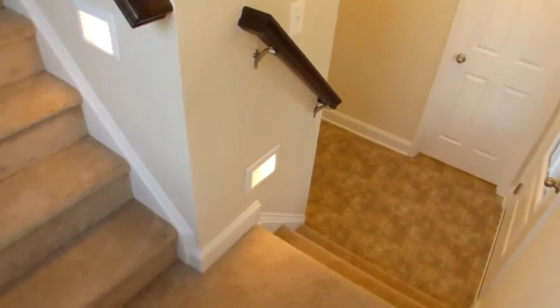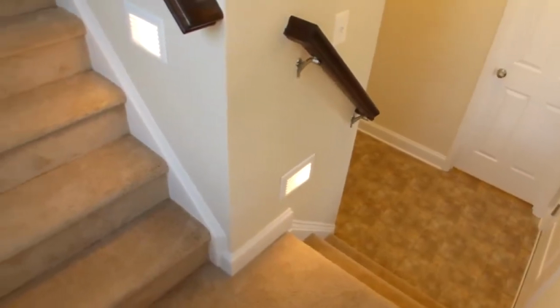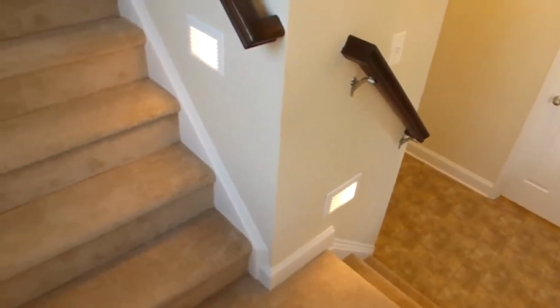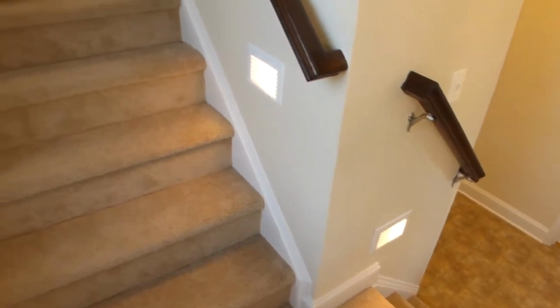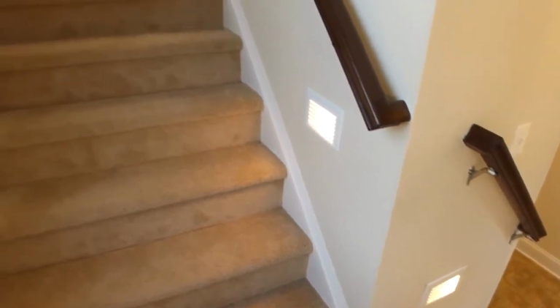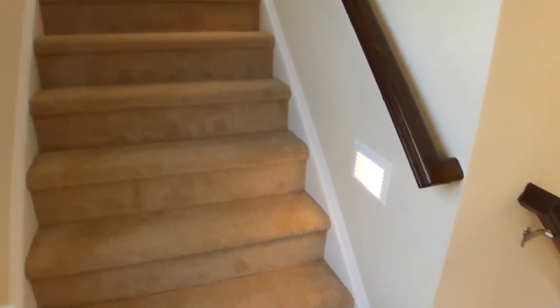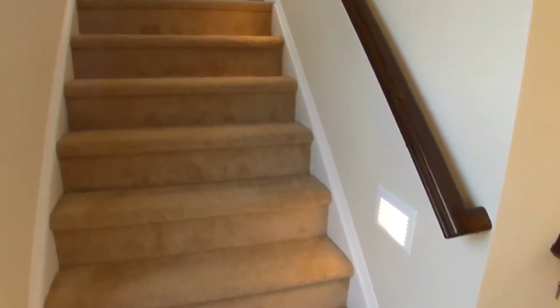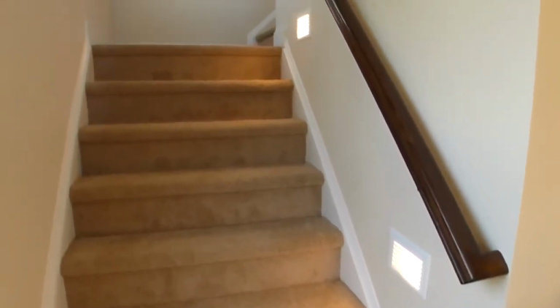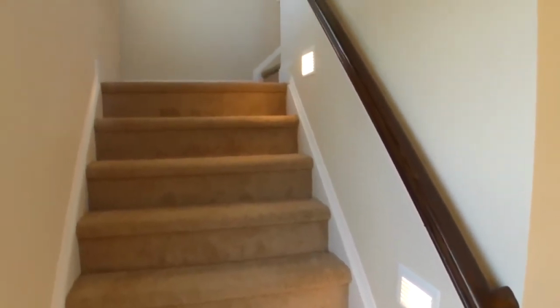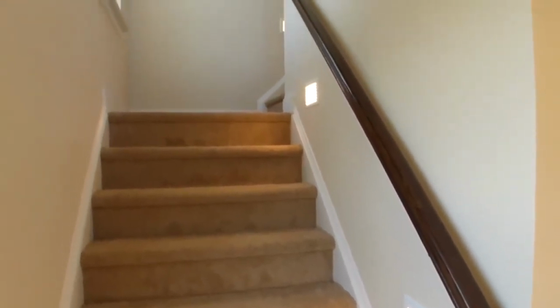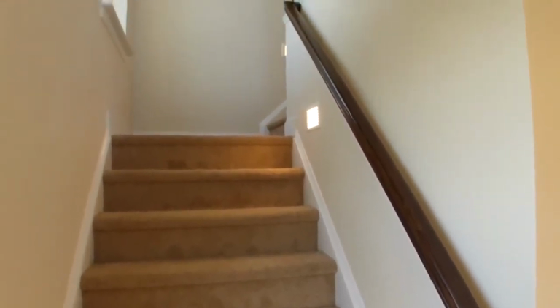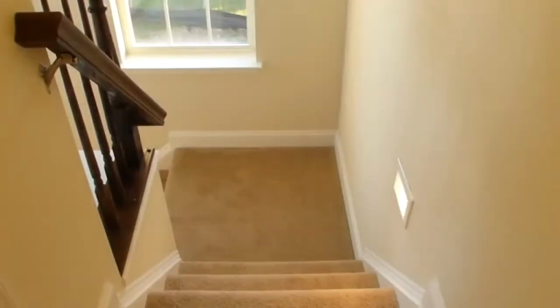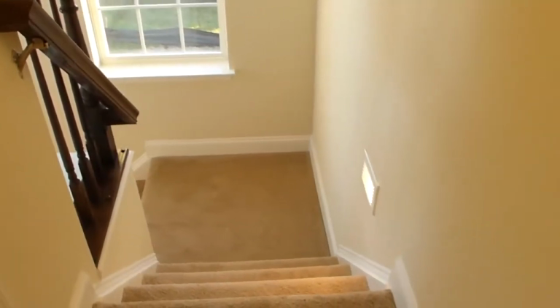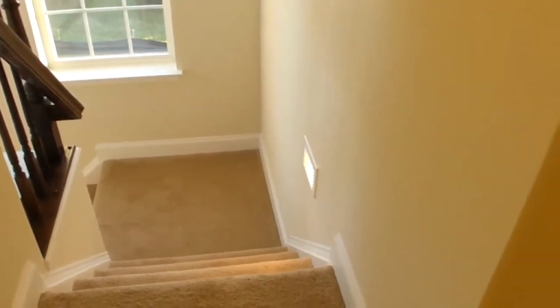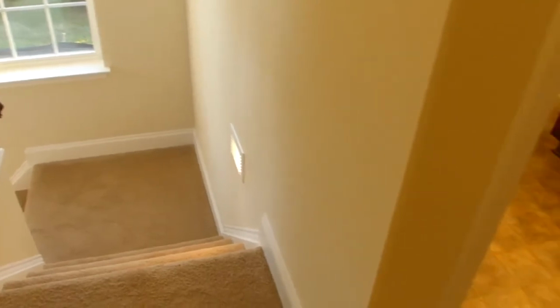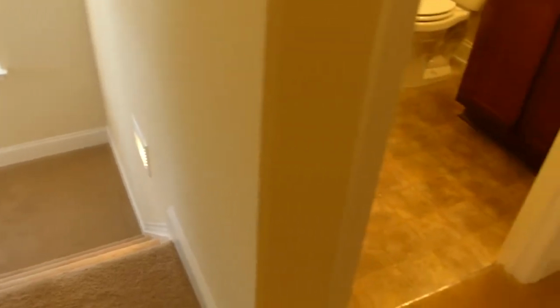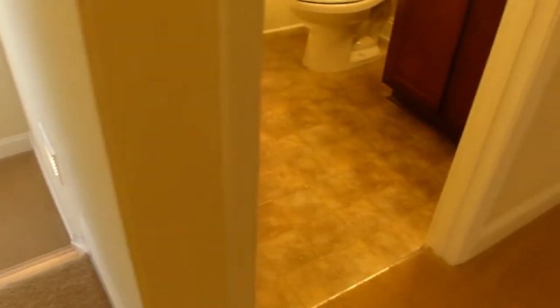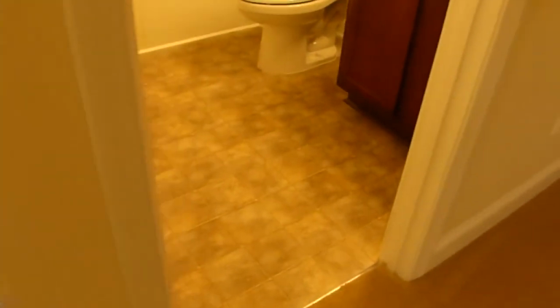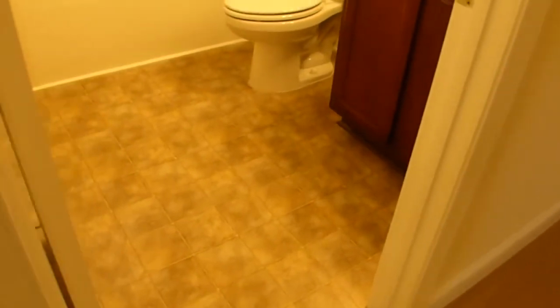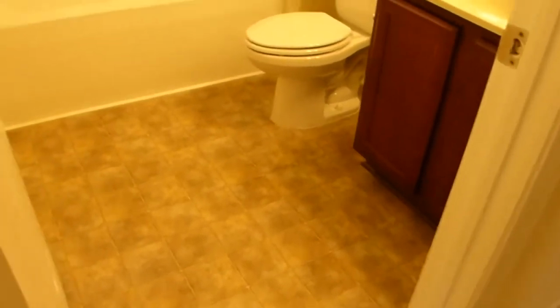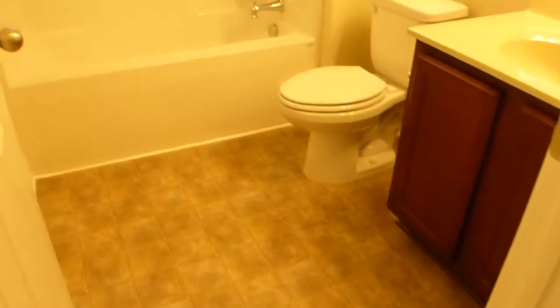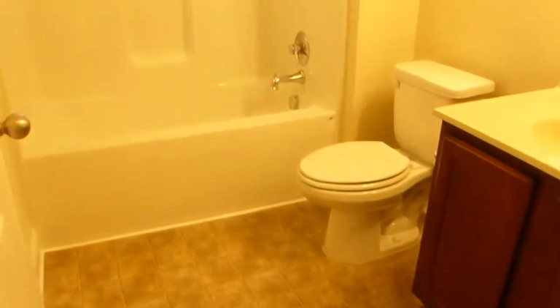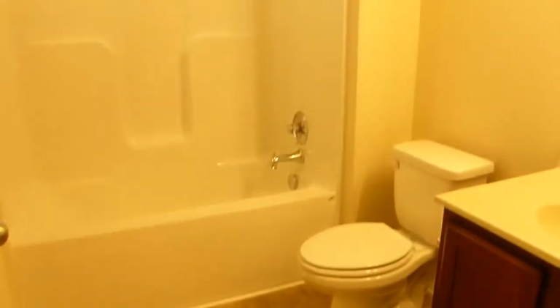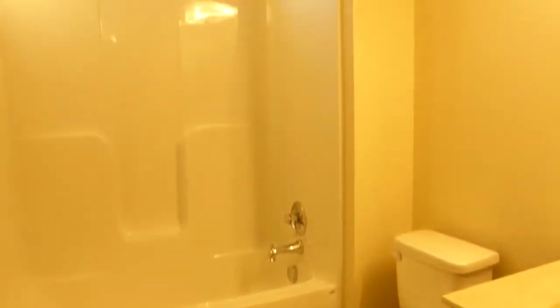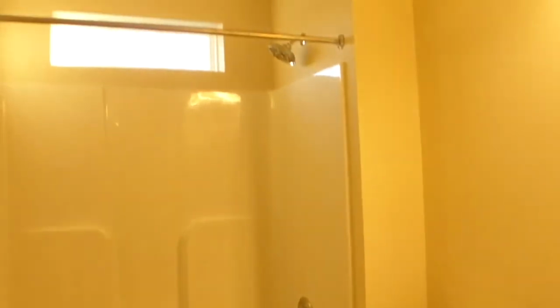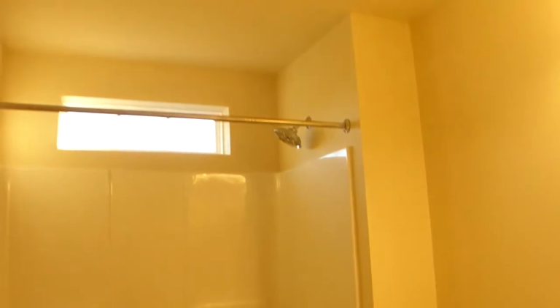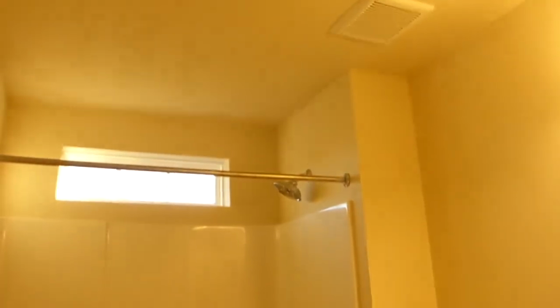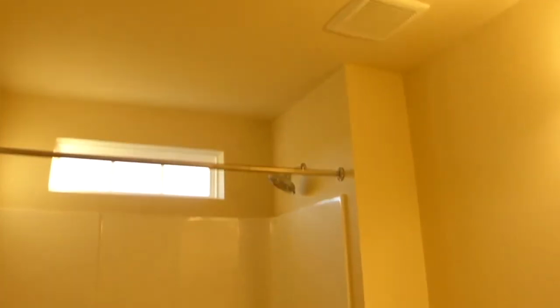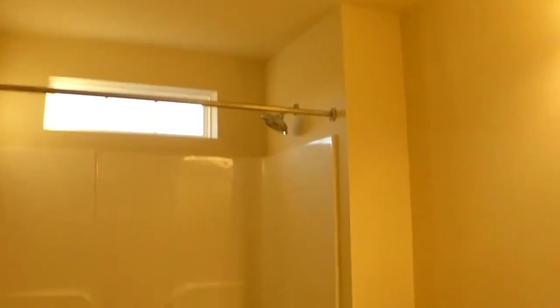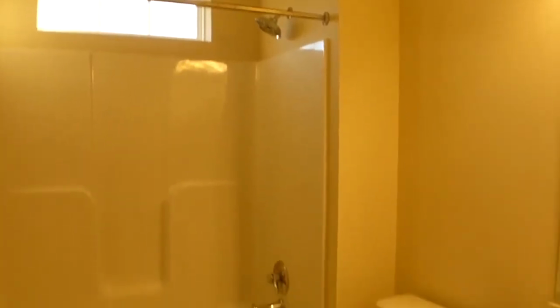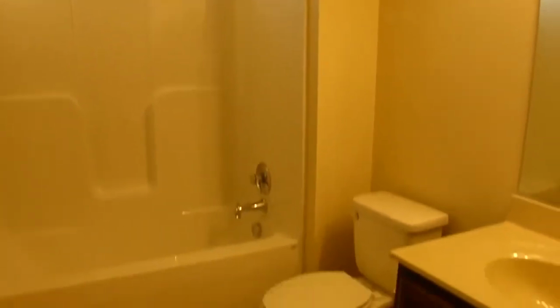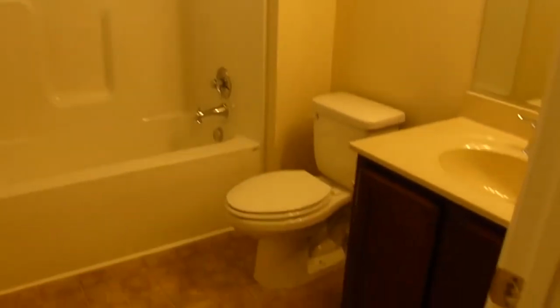The formidable stairwell has two landings and is safely lit by sconces. The shared hall bathroom comes with a single vanity and fiberglass tub-shower combo with transom-style window above.